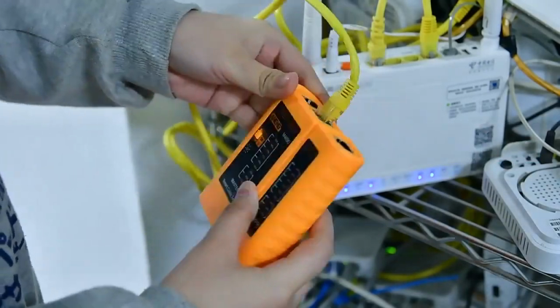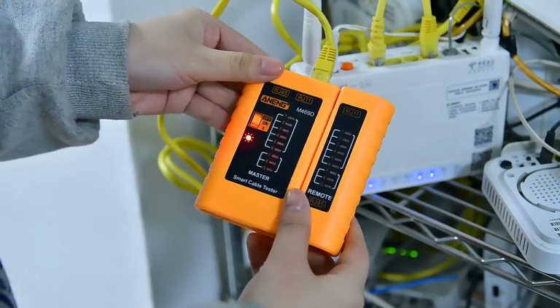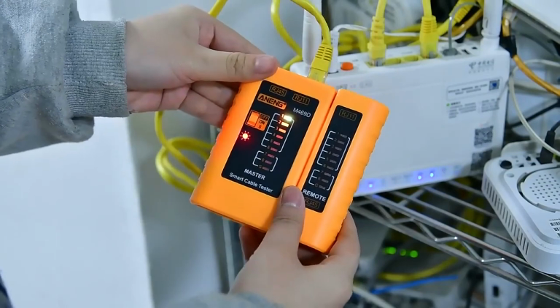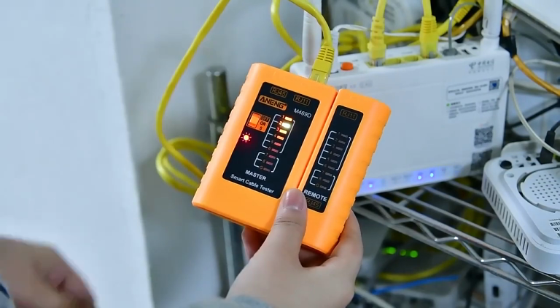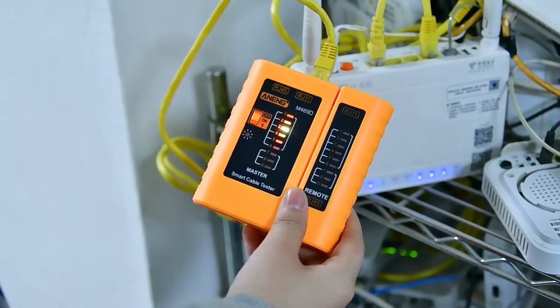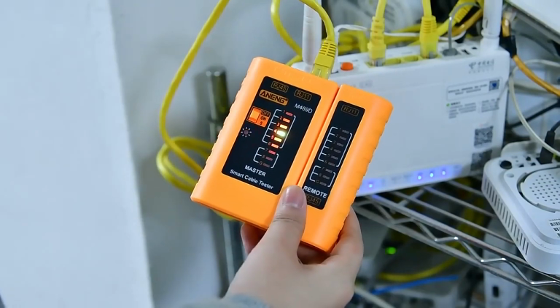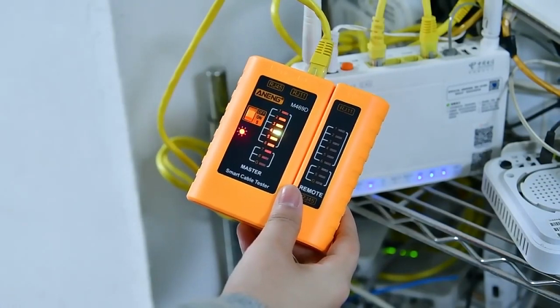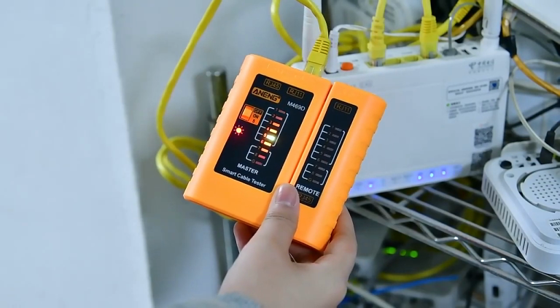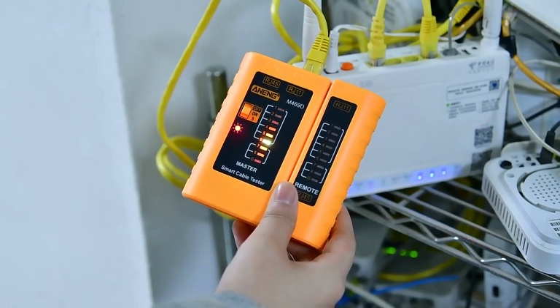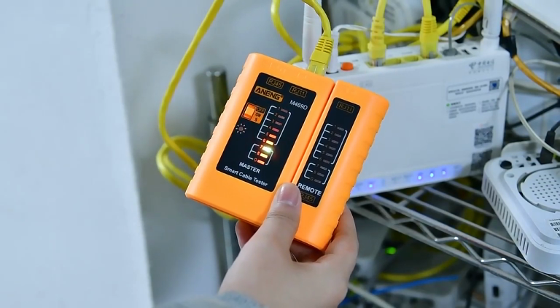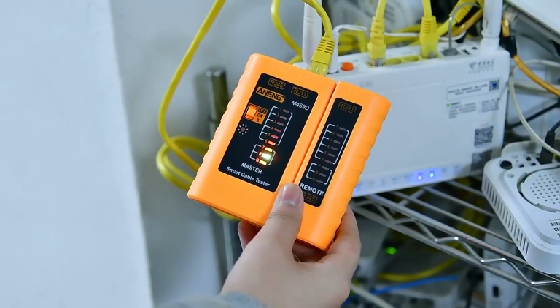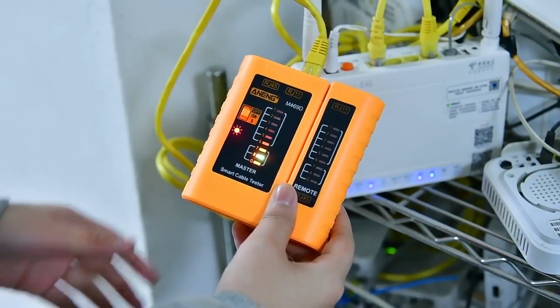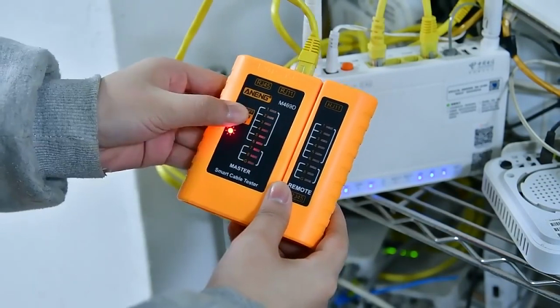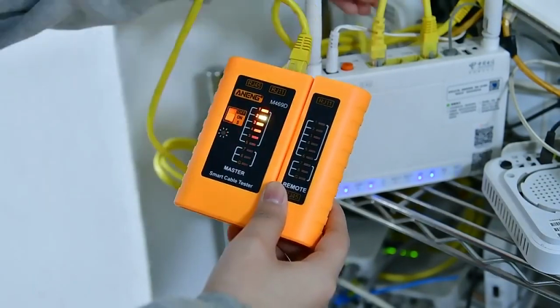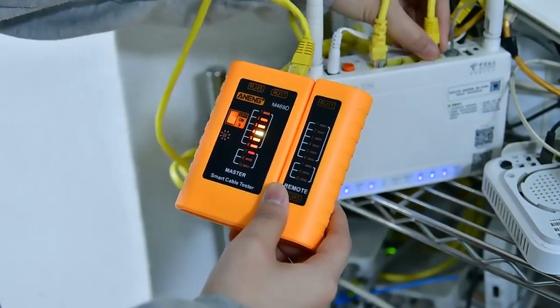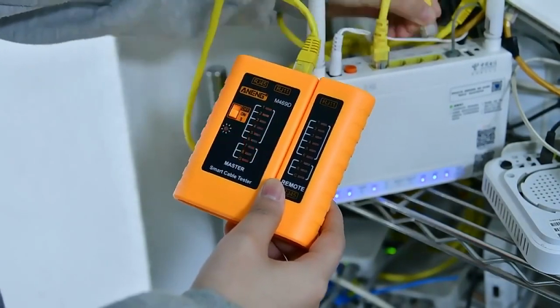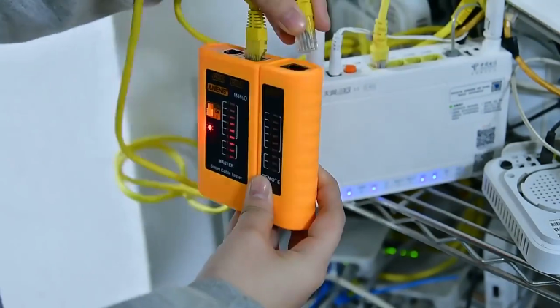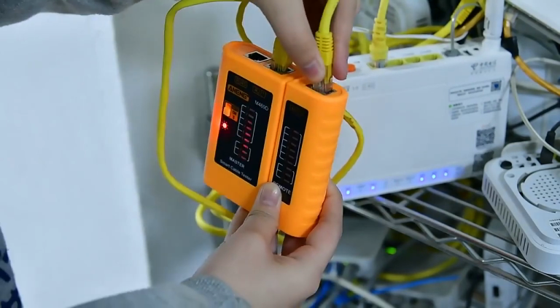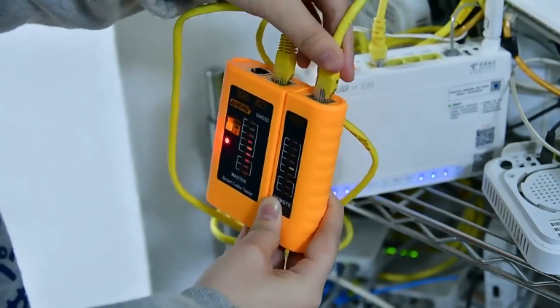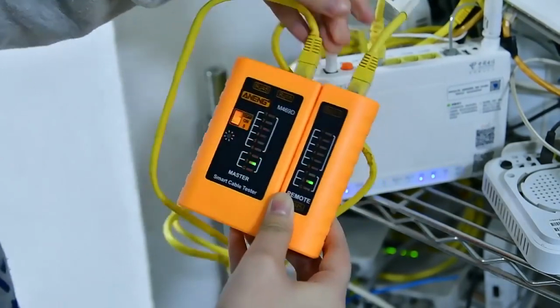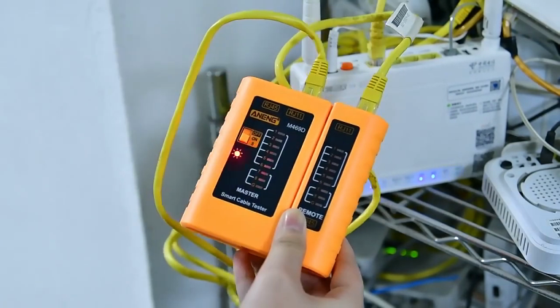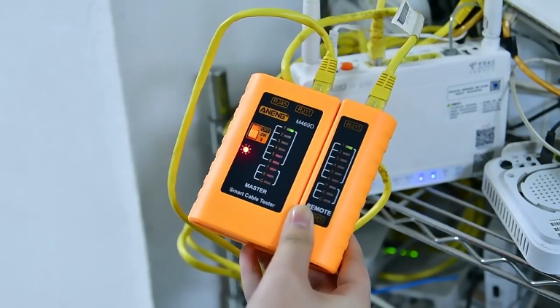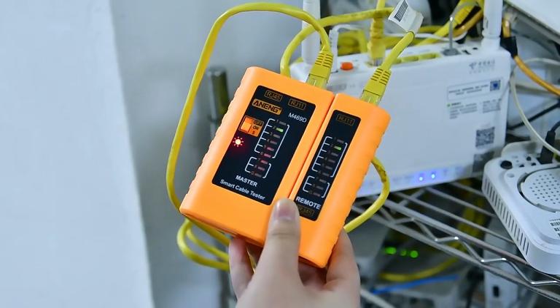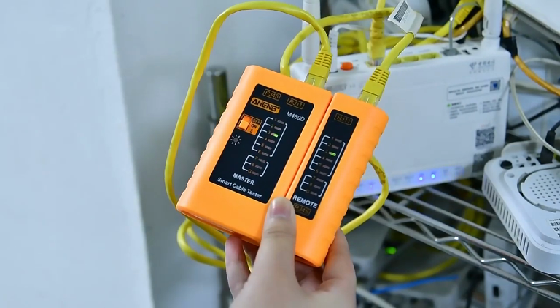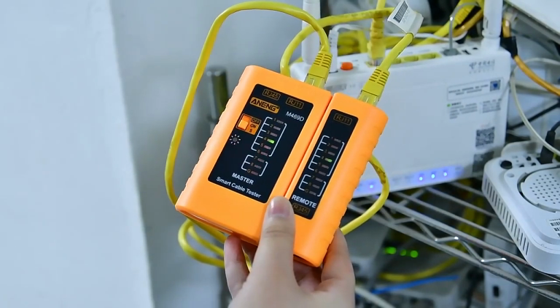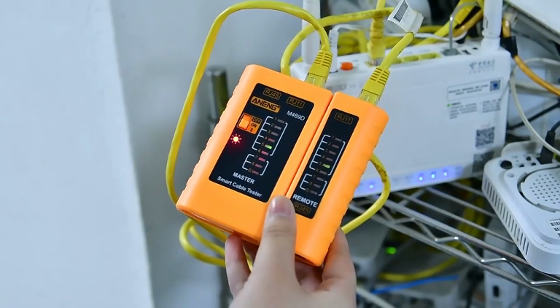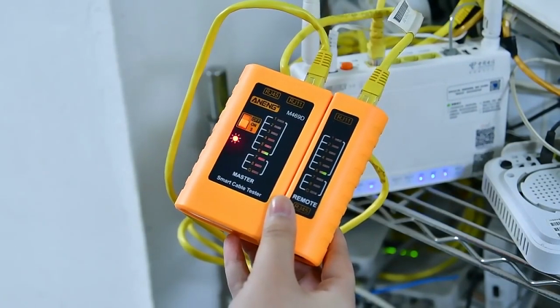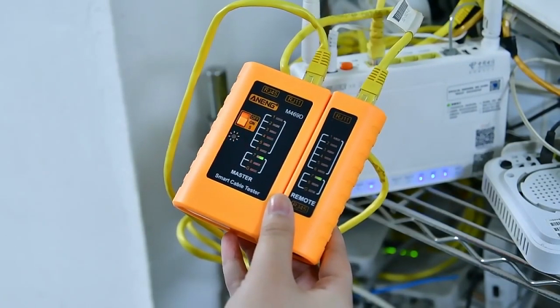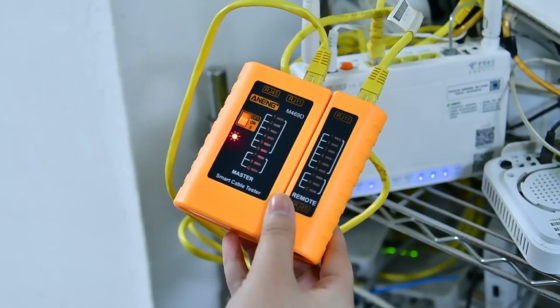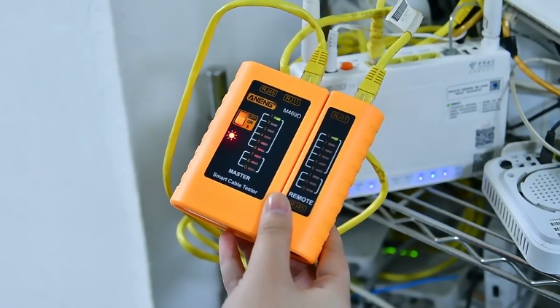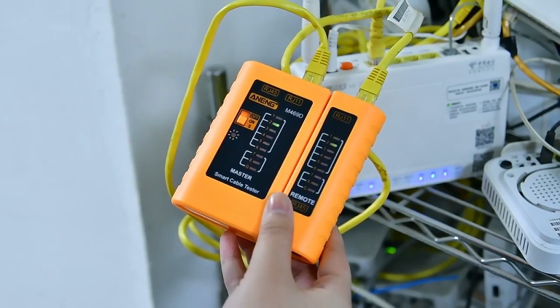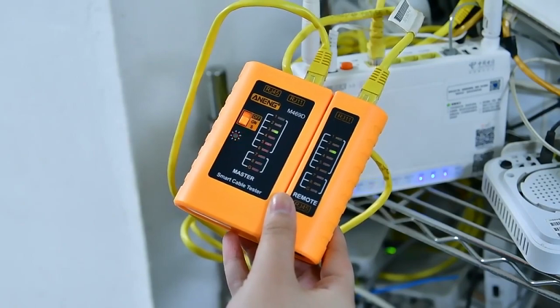Check whether the current network is connected. Lights up in turn, indicating that the network cable is in good condition.